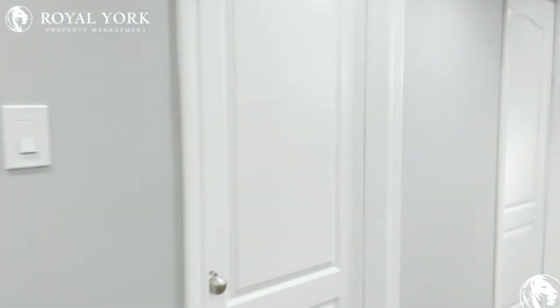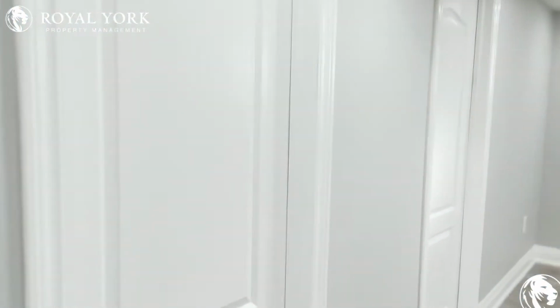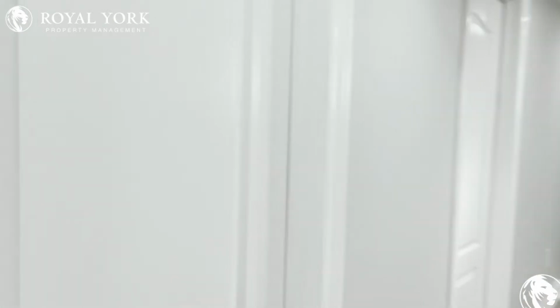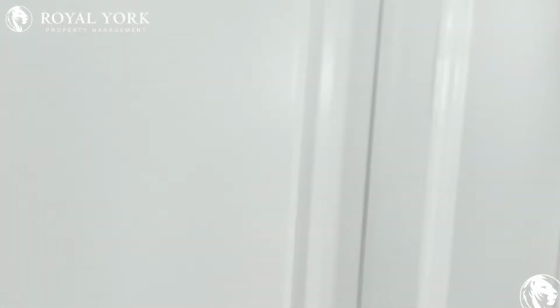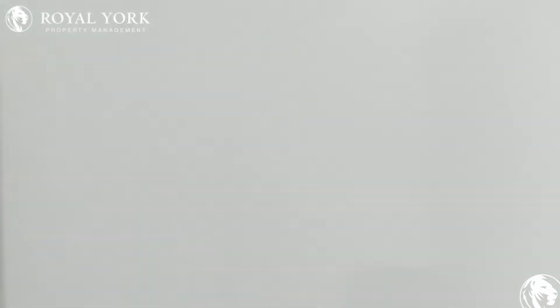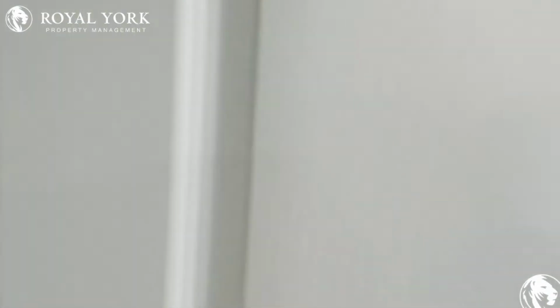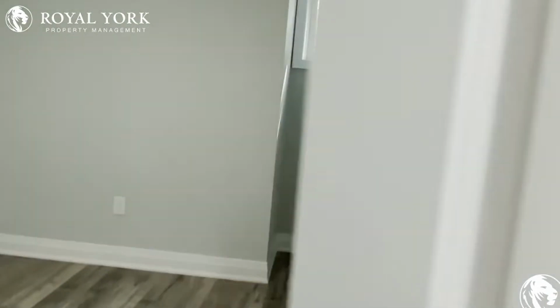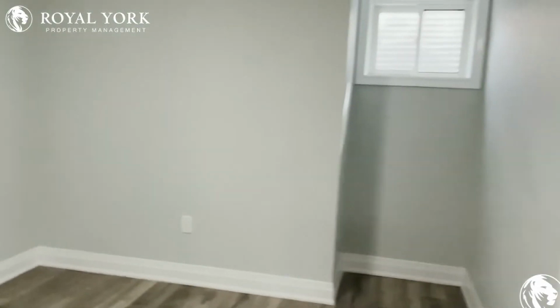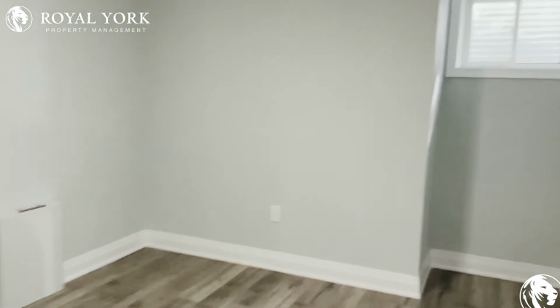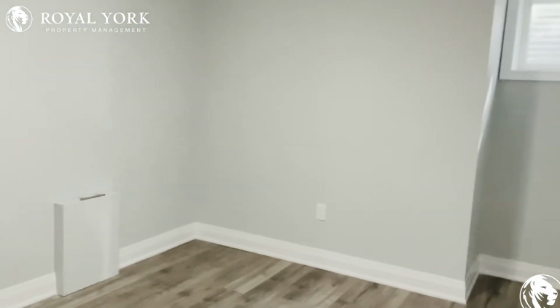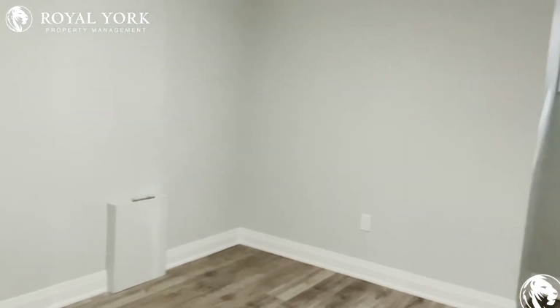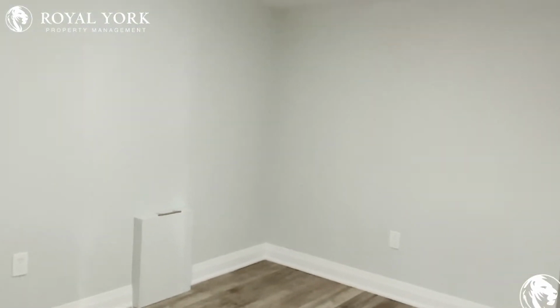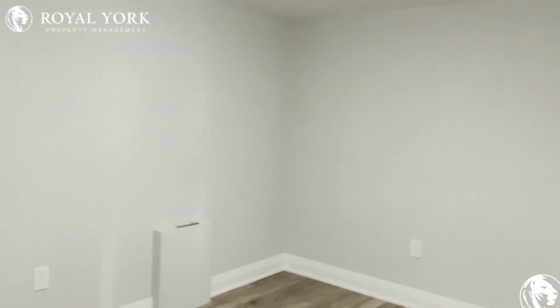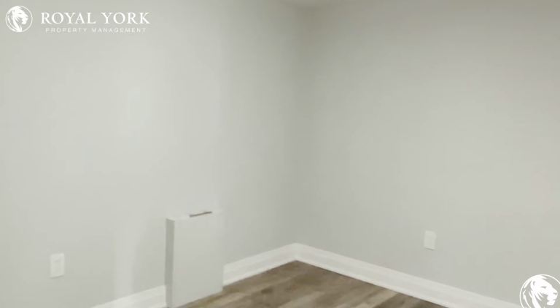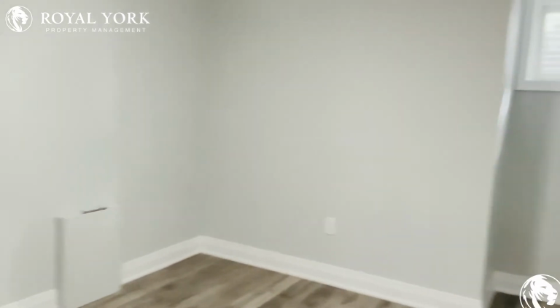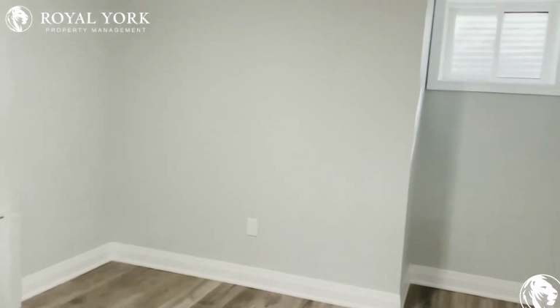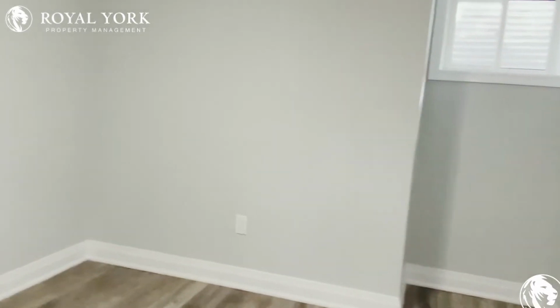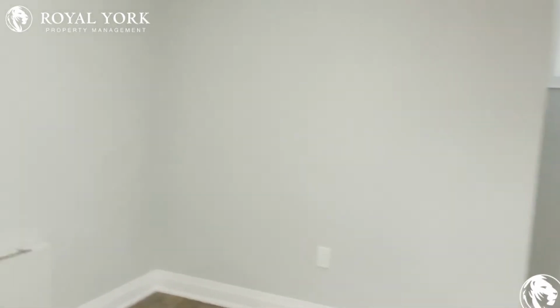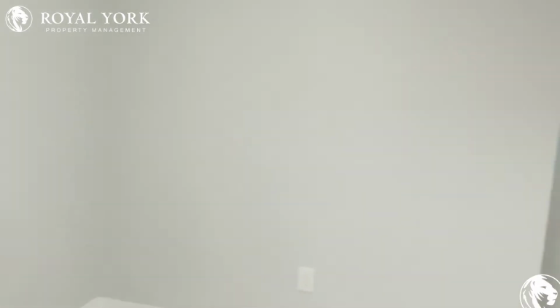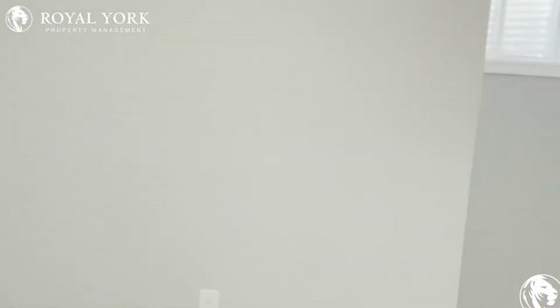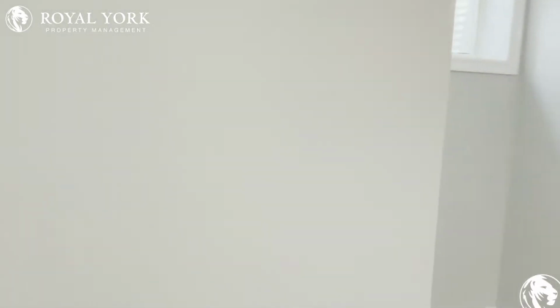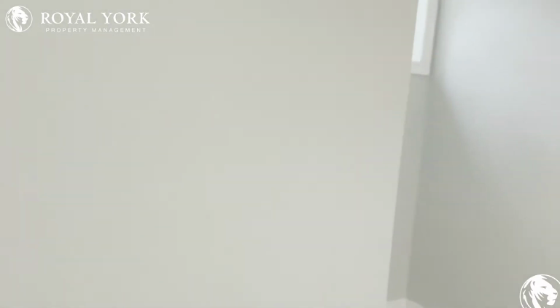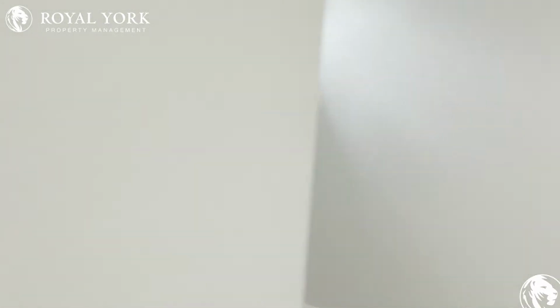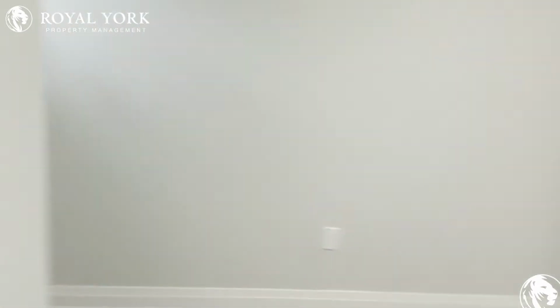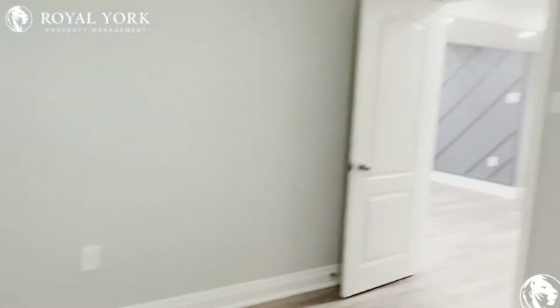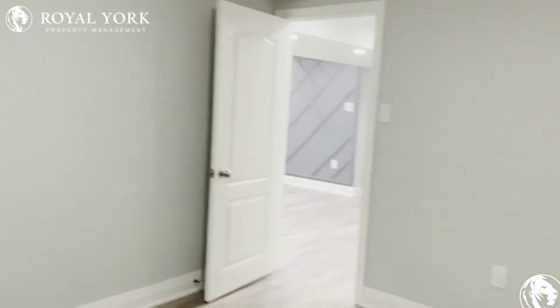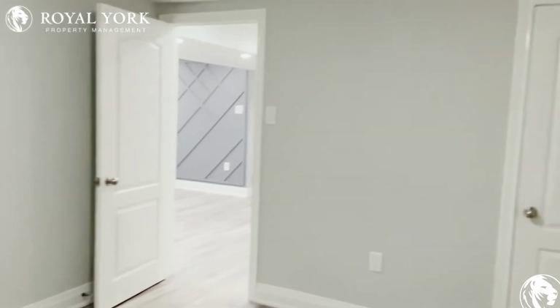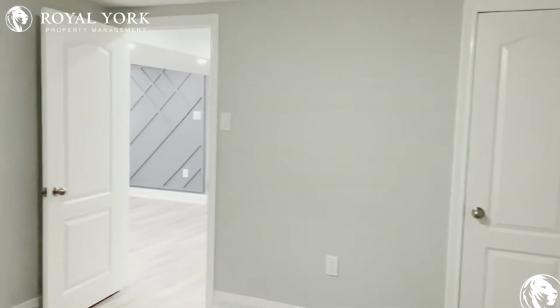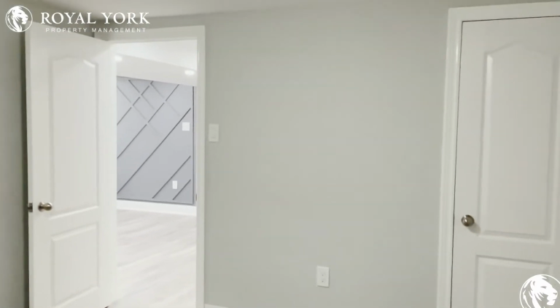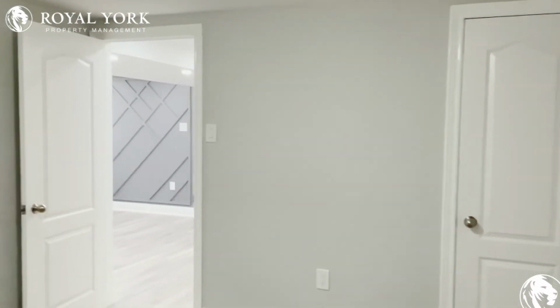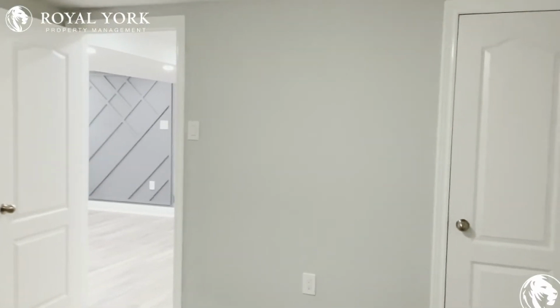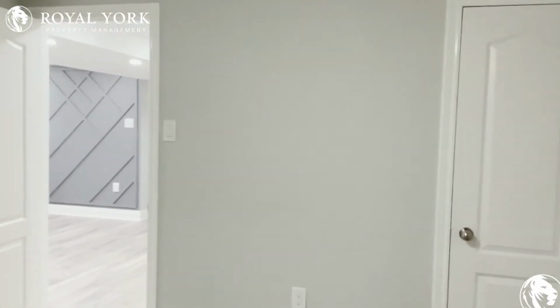Over here you have your first bedroom. It's very spacious — you can easily fit a queen size bed with two nightstands on each side, and you have your closet space over there on the right.